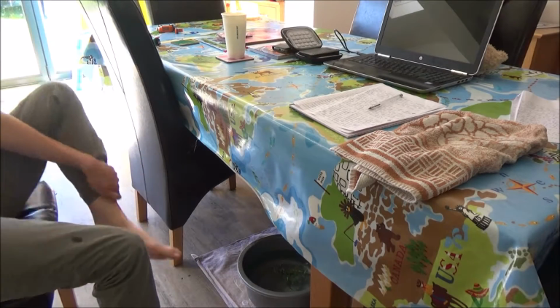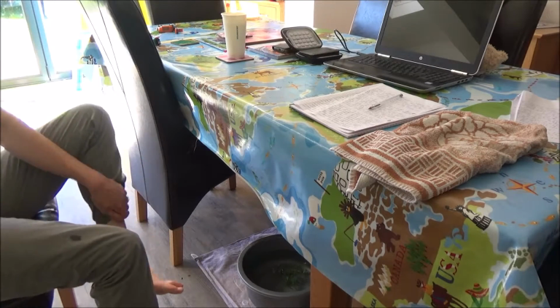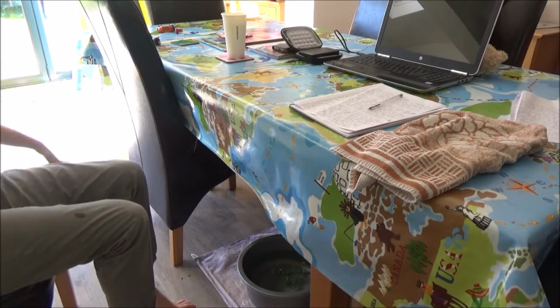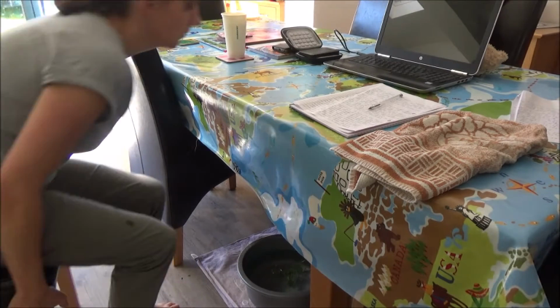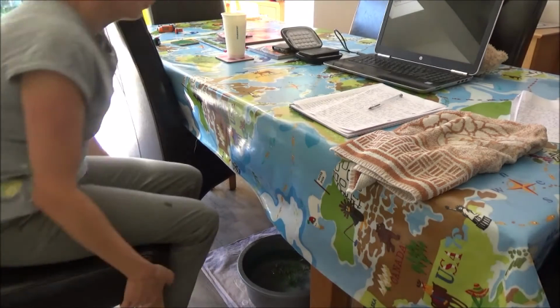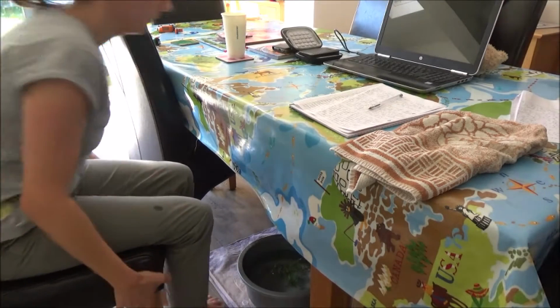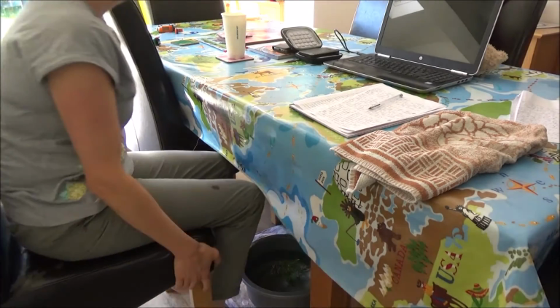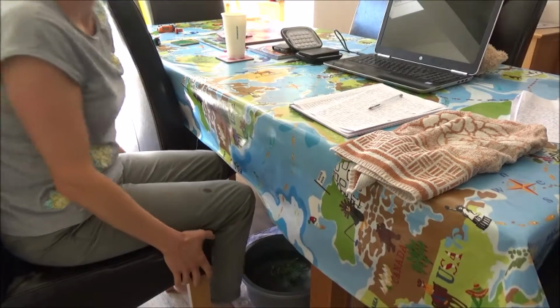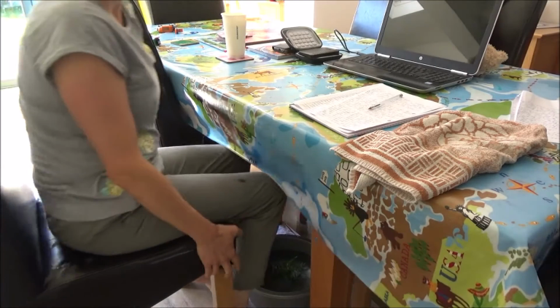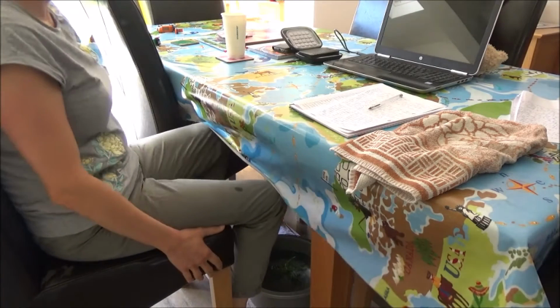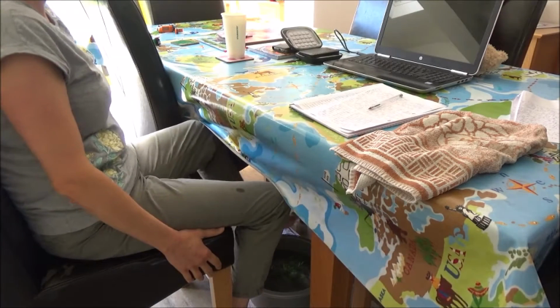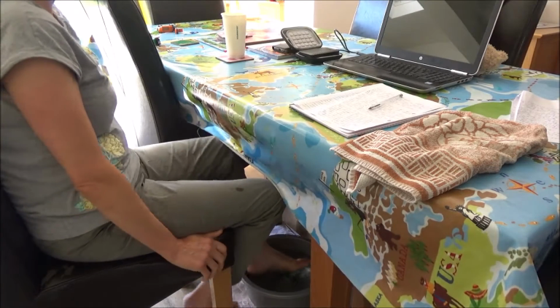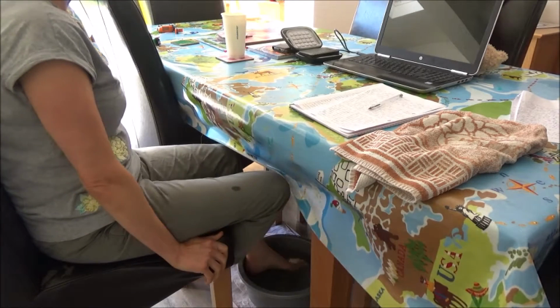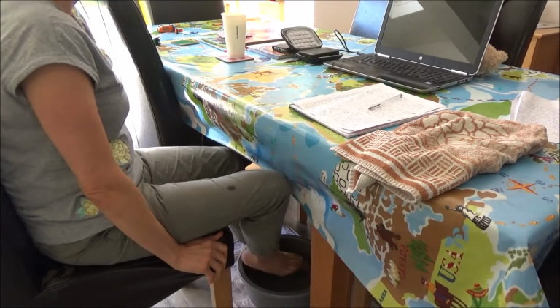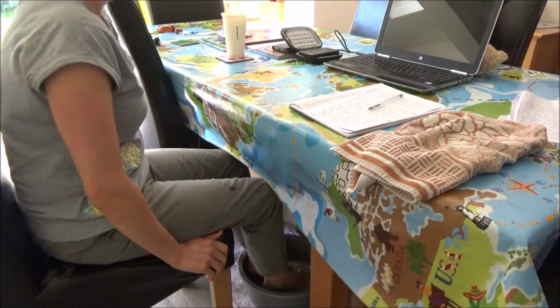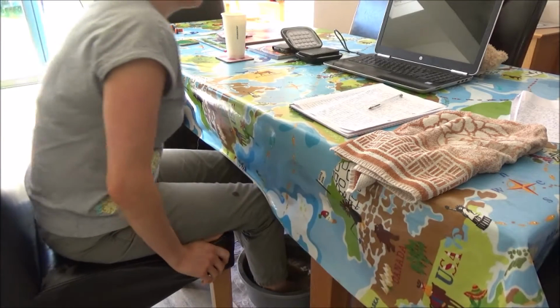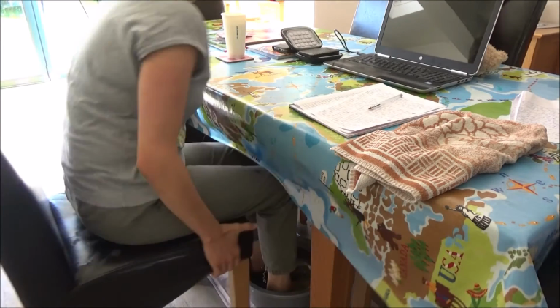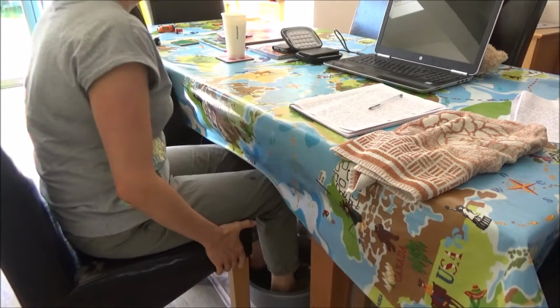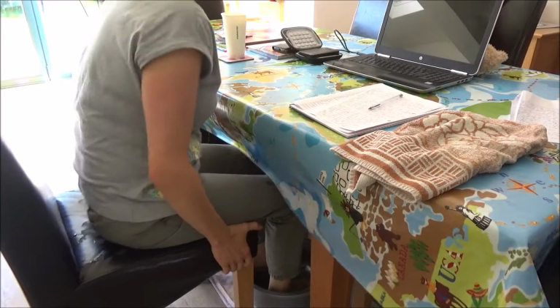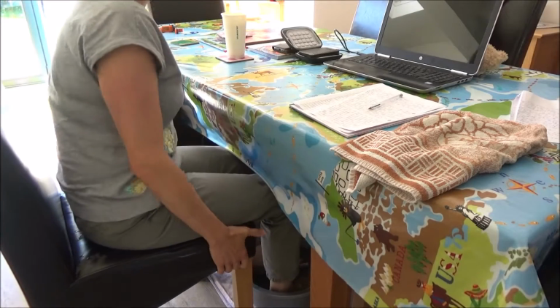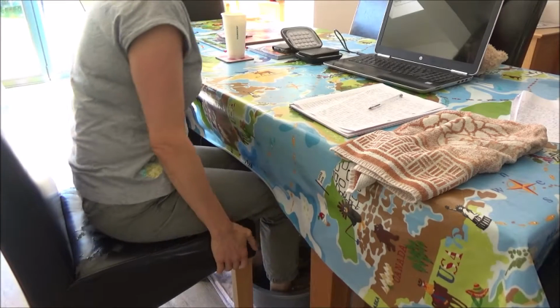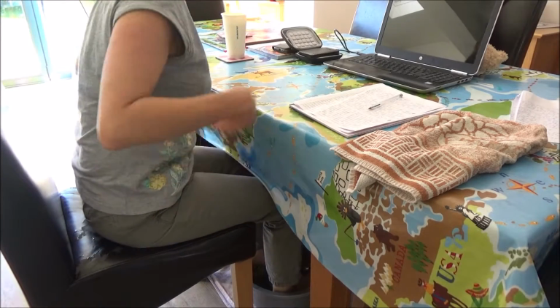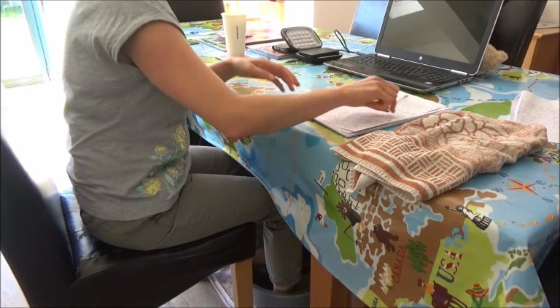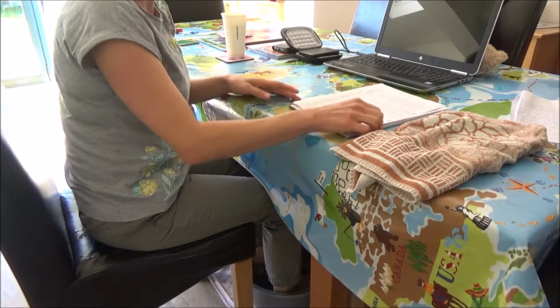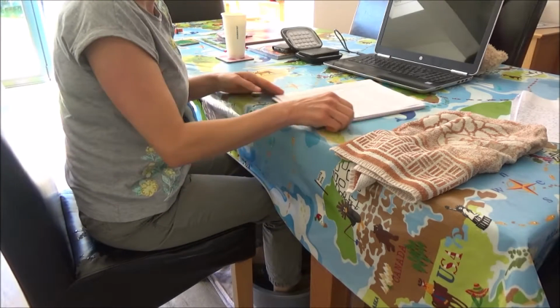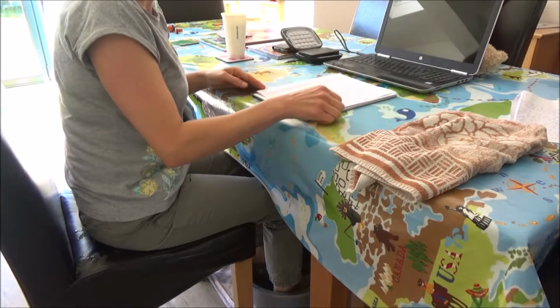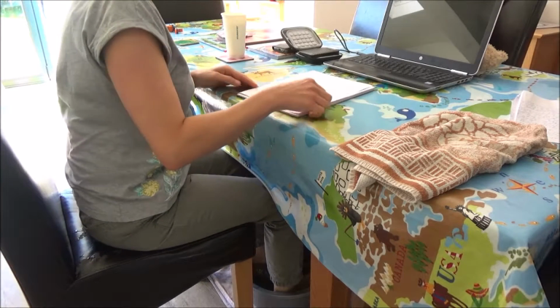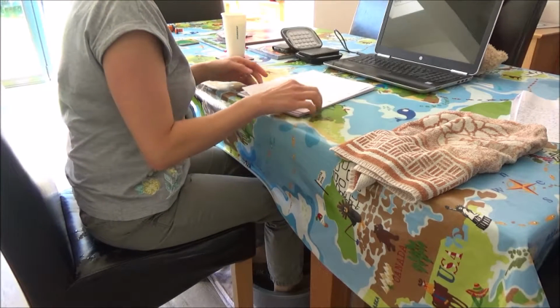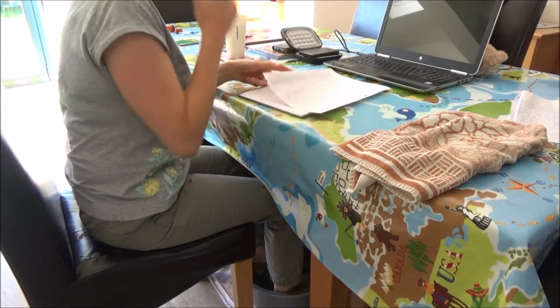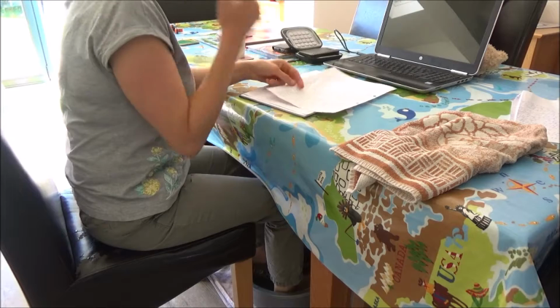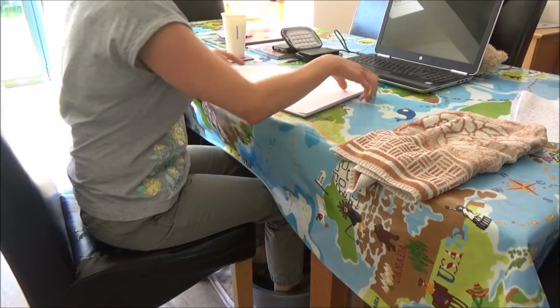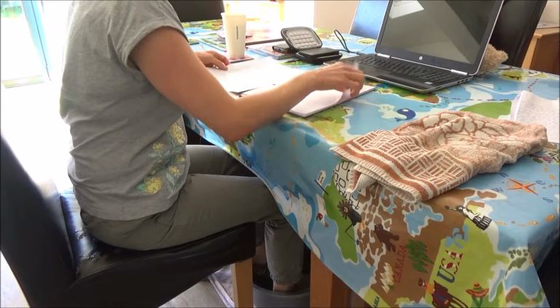The Epsom salt in this foot spa is great for removing toxins from your body, which are known to cause inflammation and body pain. This can also be very beneficial for foot health as well. People who use Epsom salt claim that in addition to reducing pain and promoting healing,